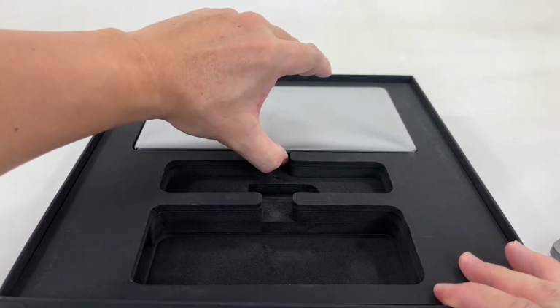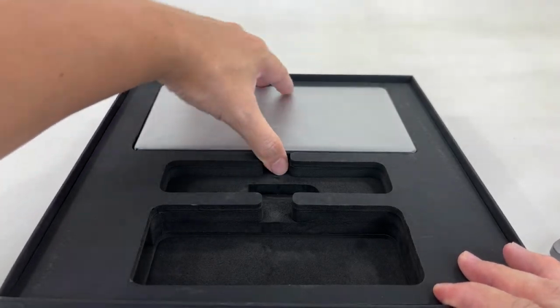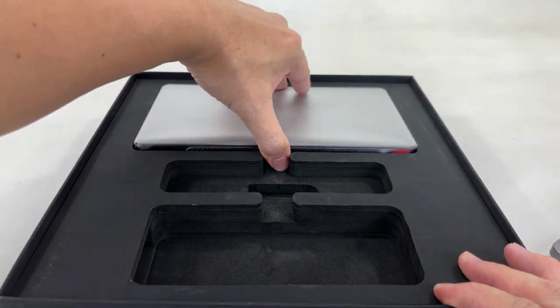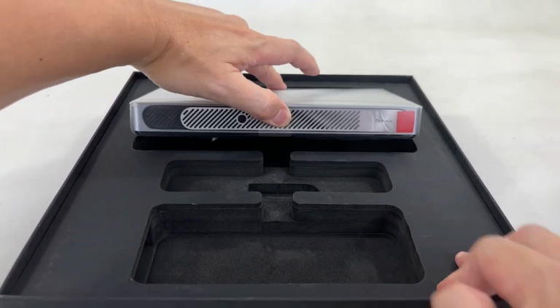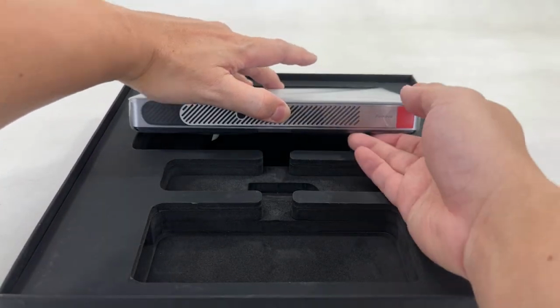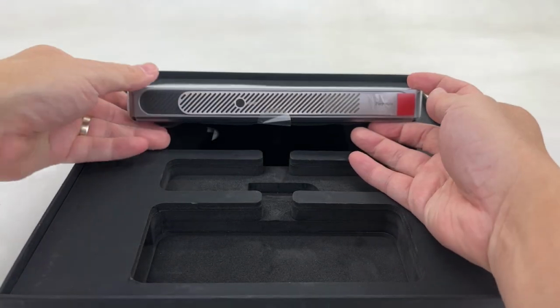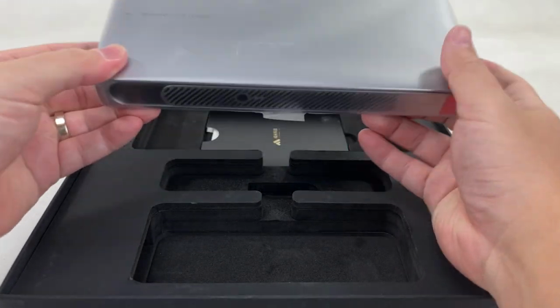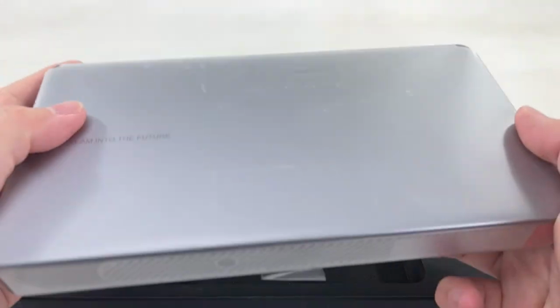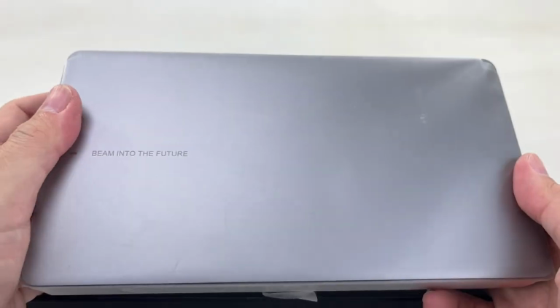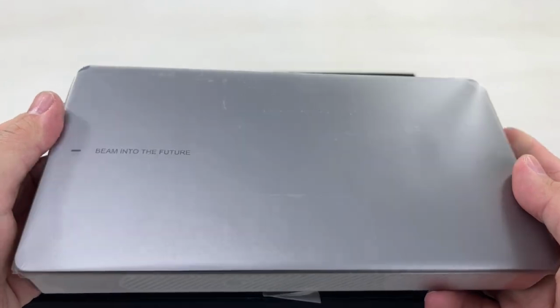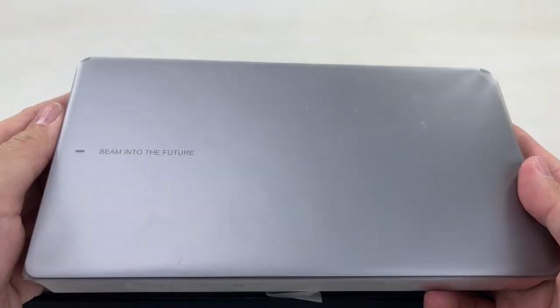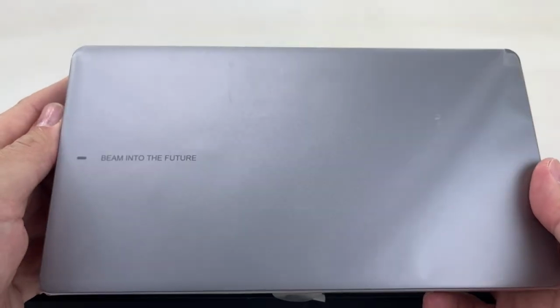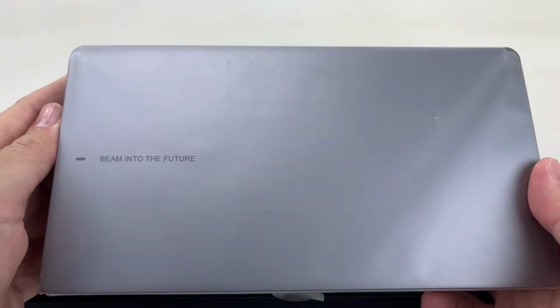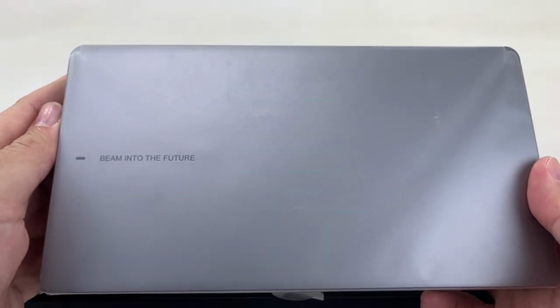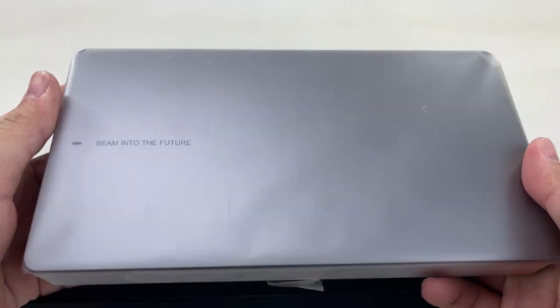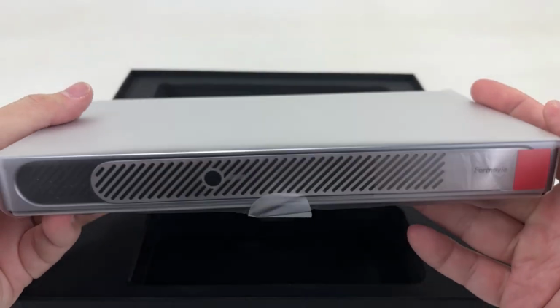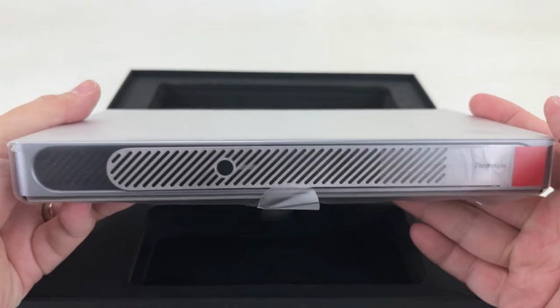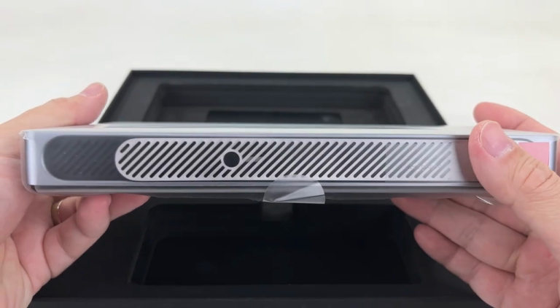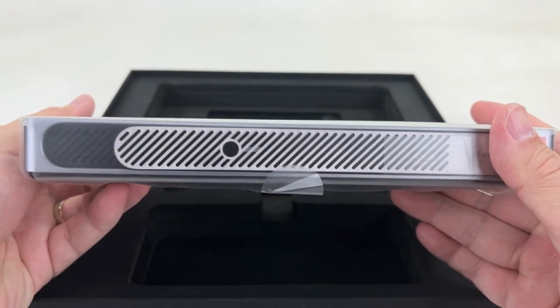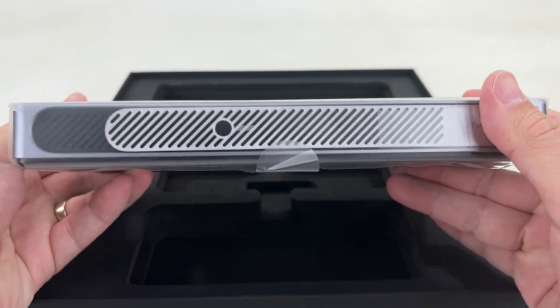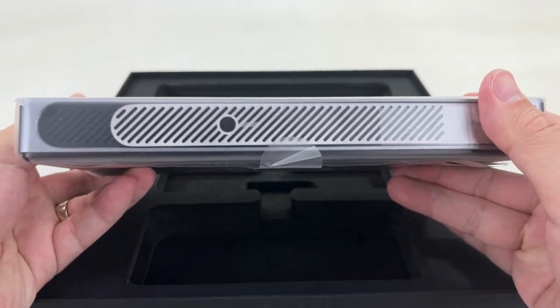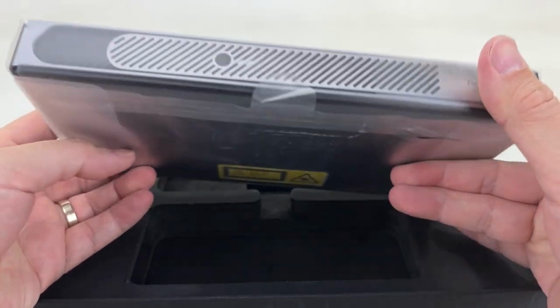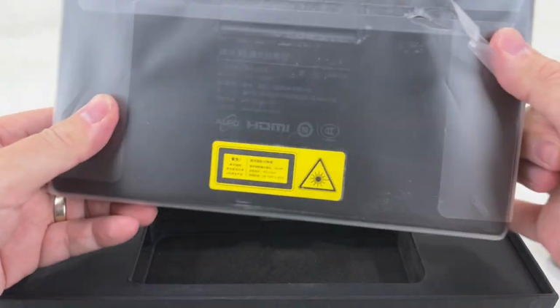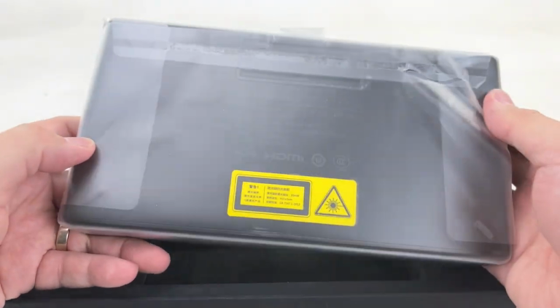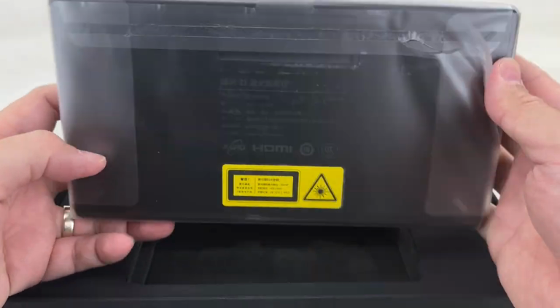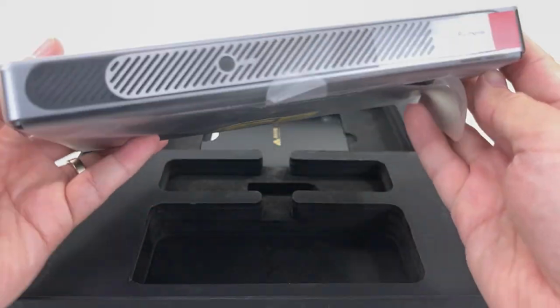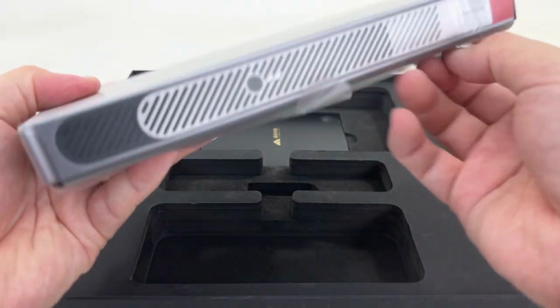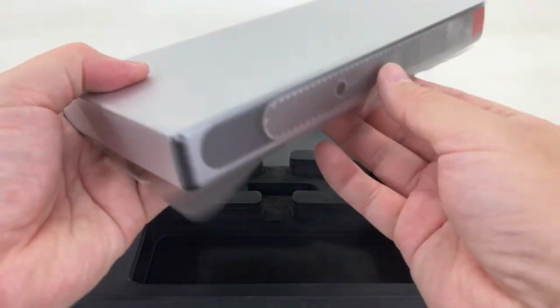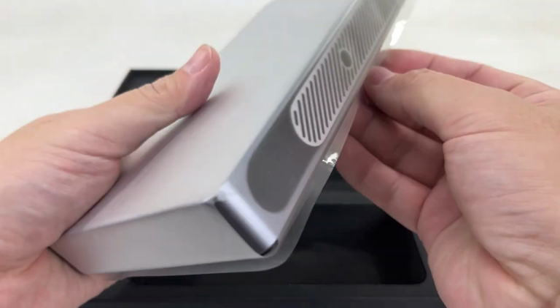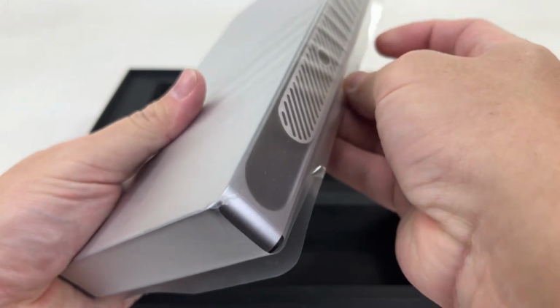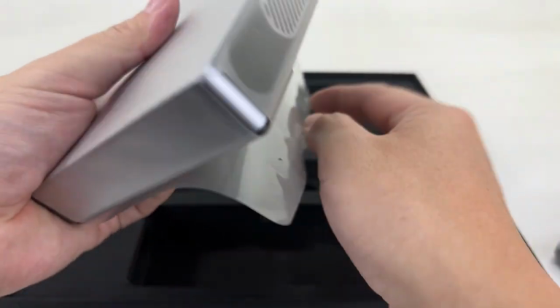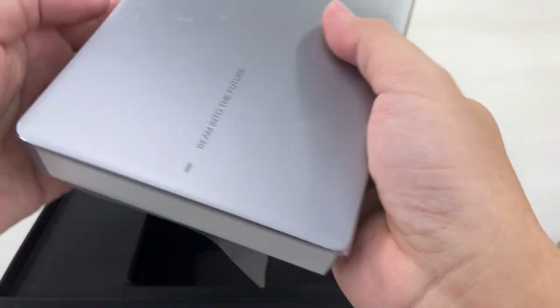Here's the thinnest and lightest ALPD laser projector, the Wiimax Go Advanced. ALPD is cinema-grade laser technology used in most movie theaters, that projects bright and sharp images.